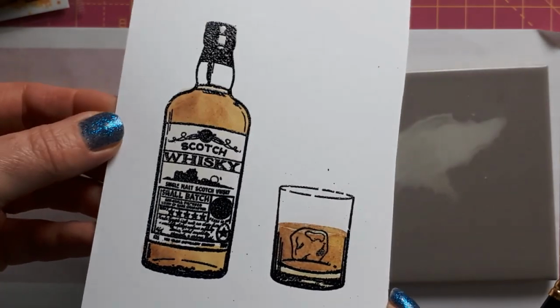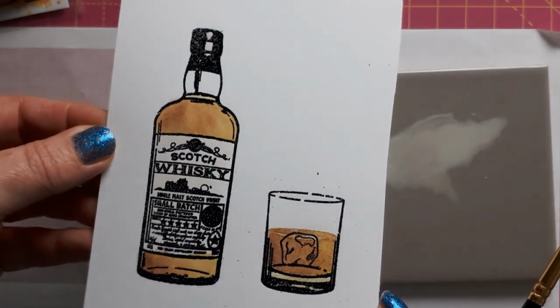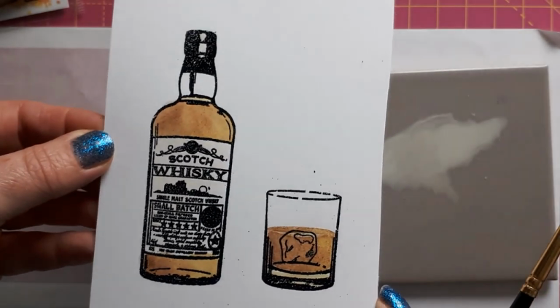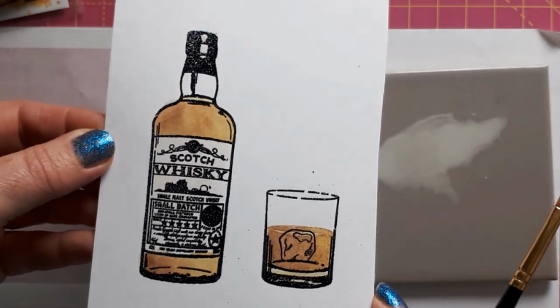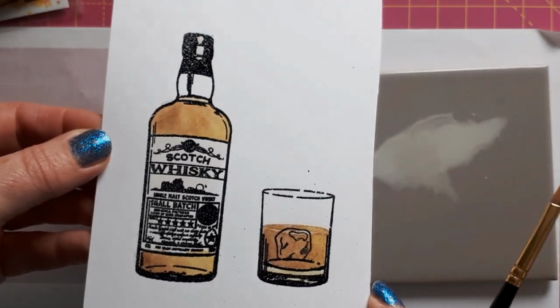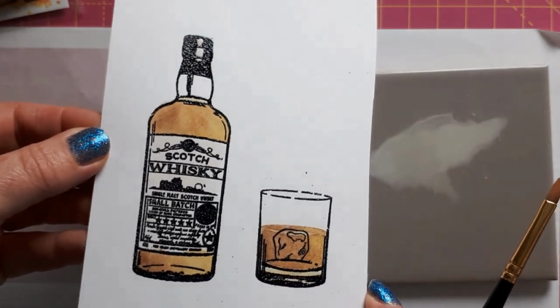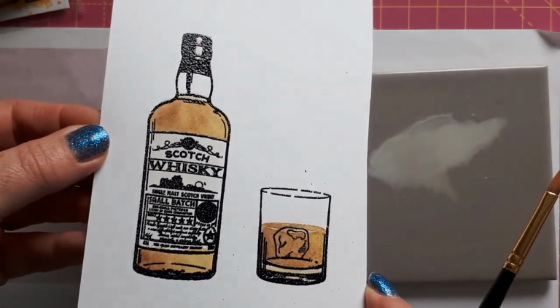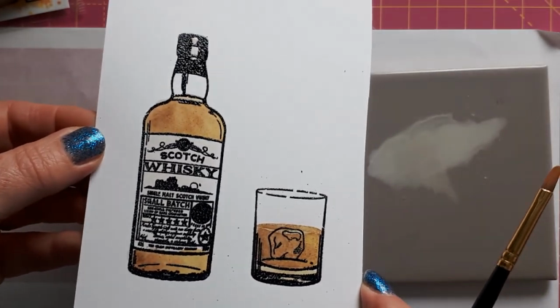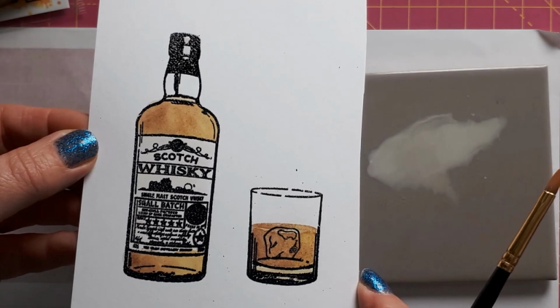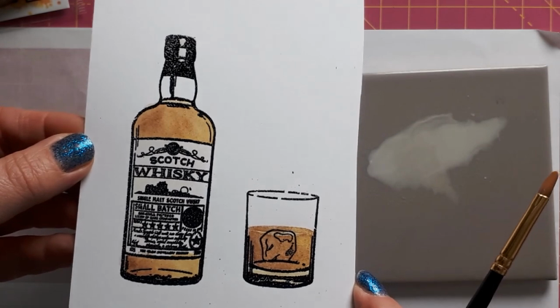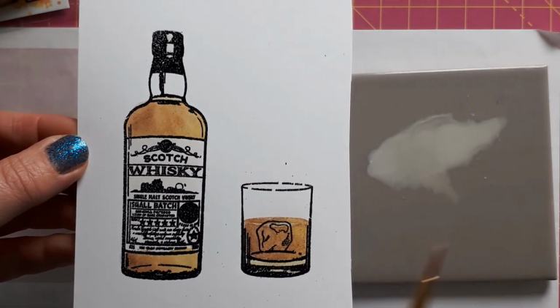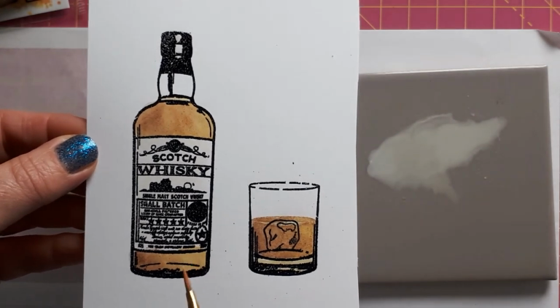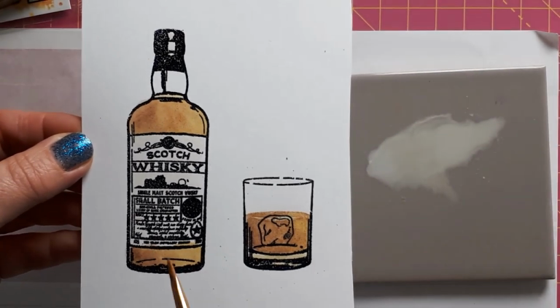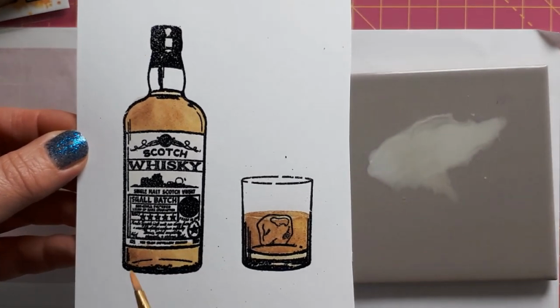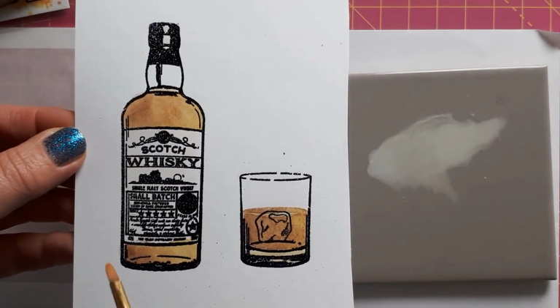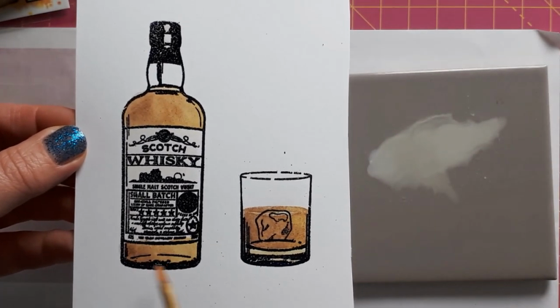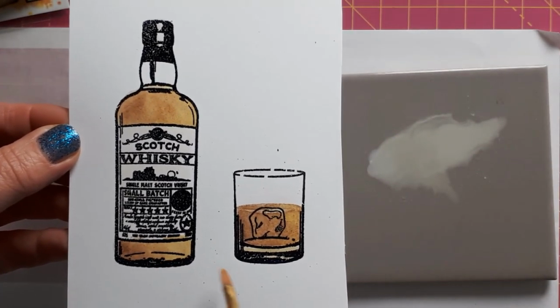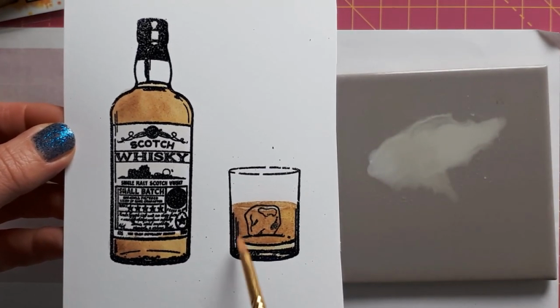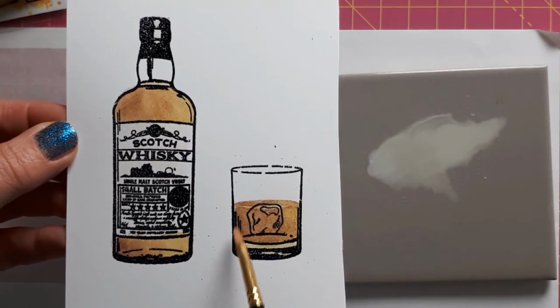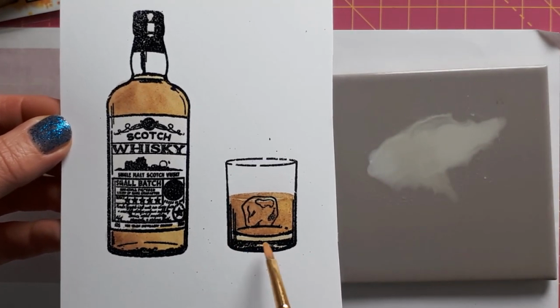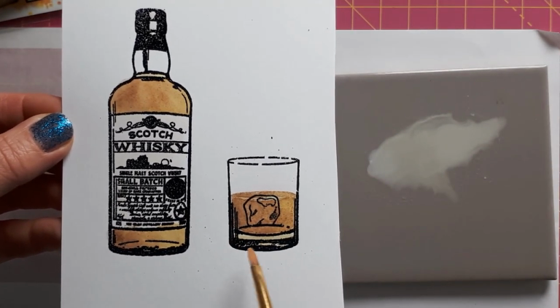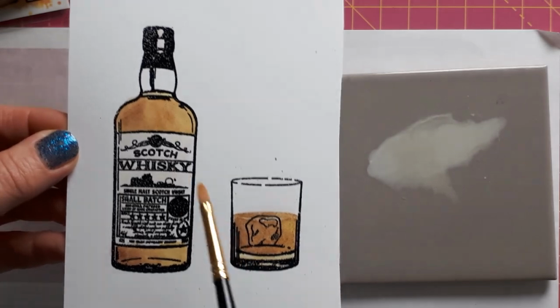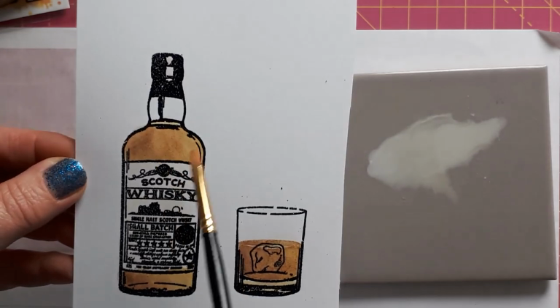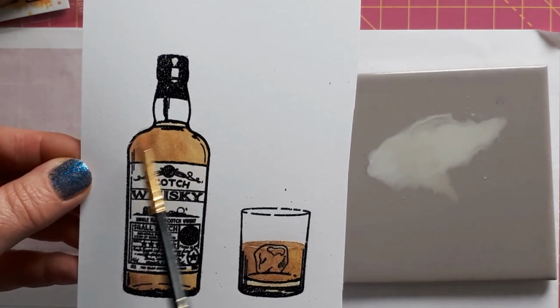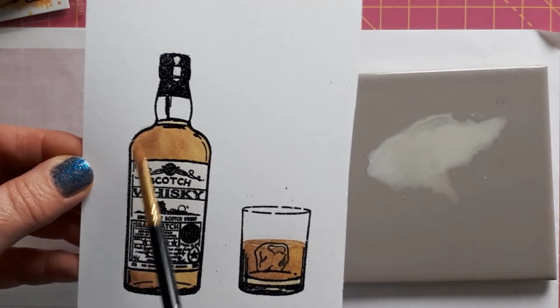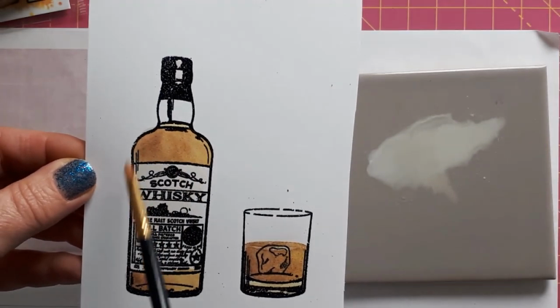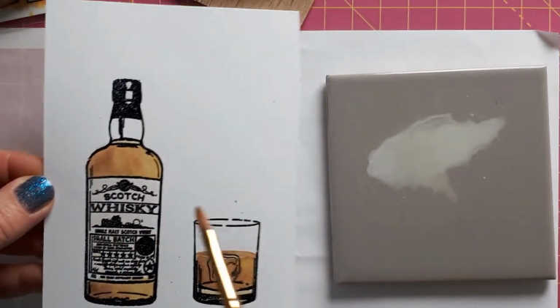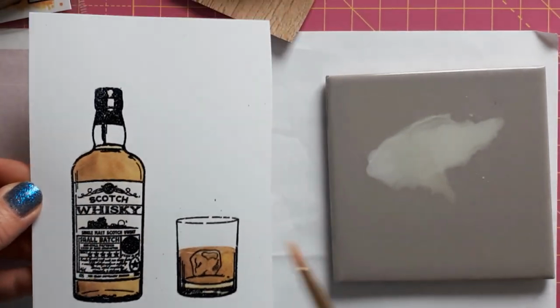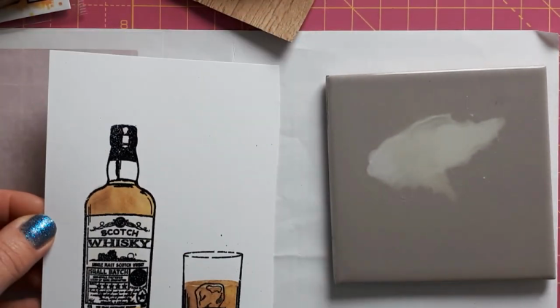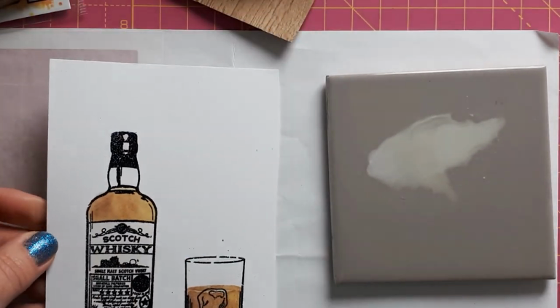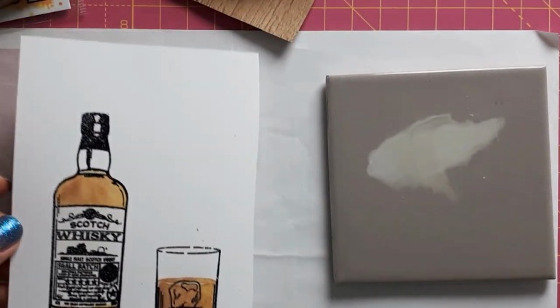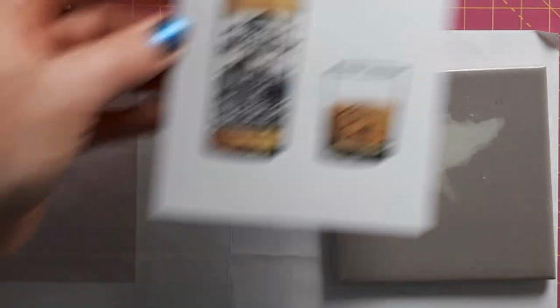This is really simple to color in because Visible Image does all the work for you — they've already got some shading with the lines. So I just leave it at that.